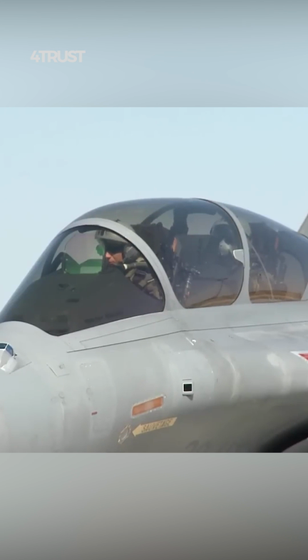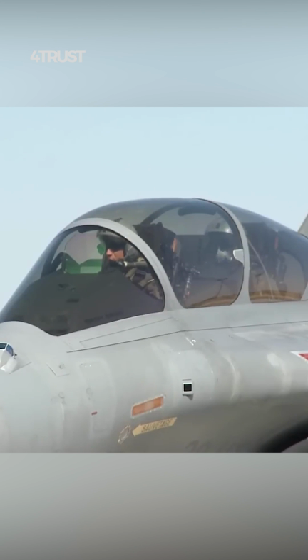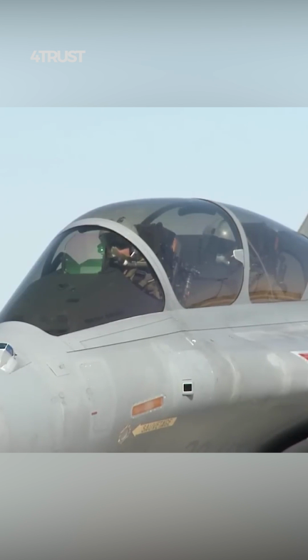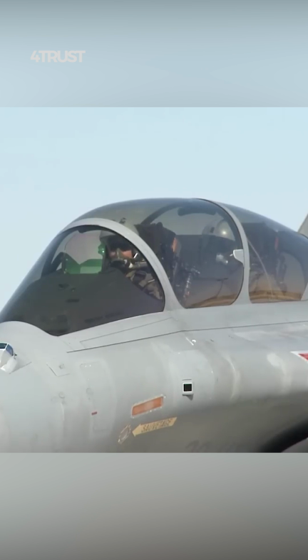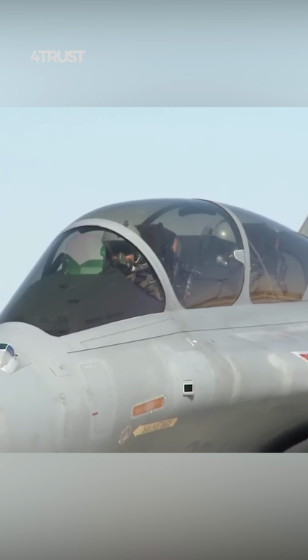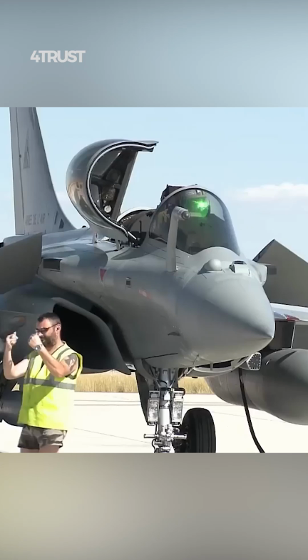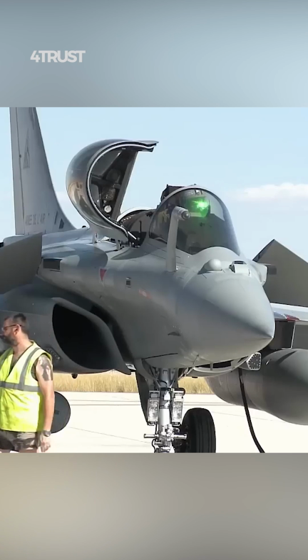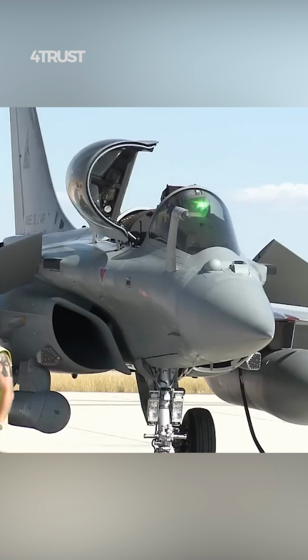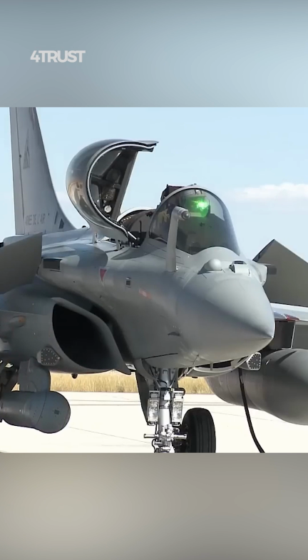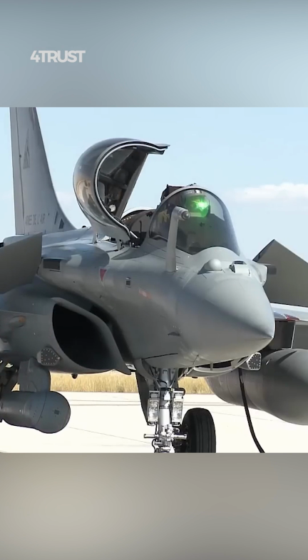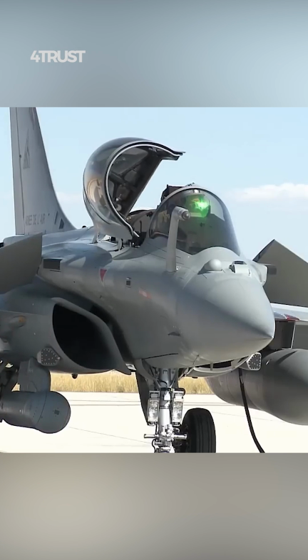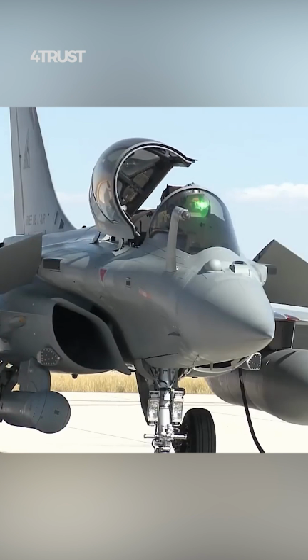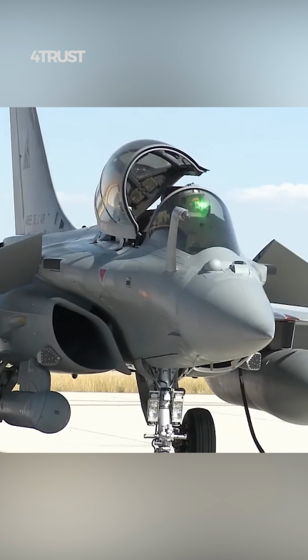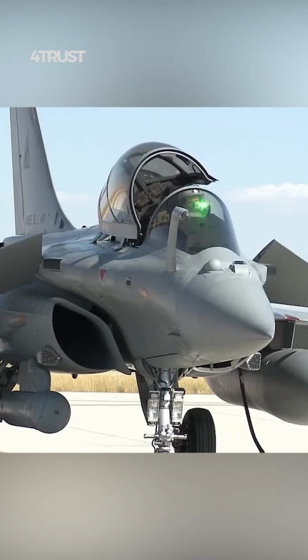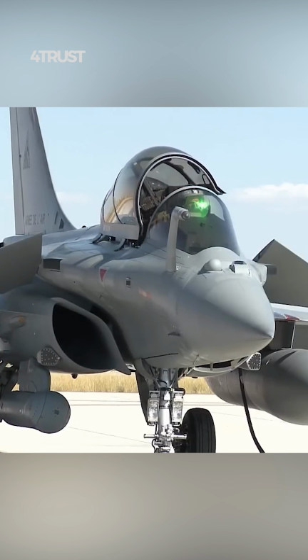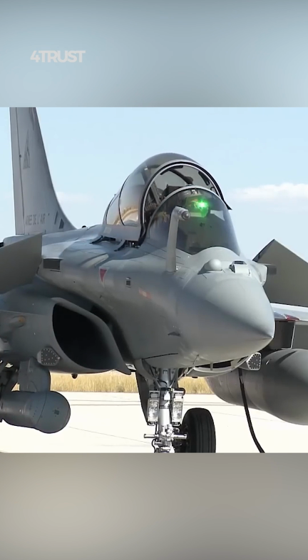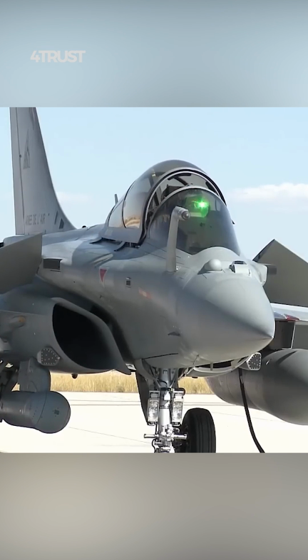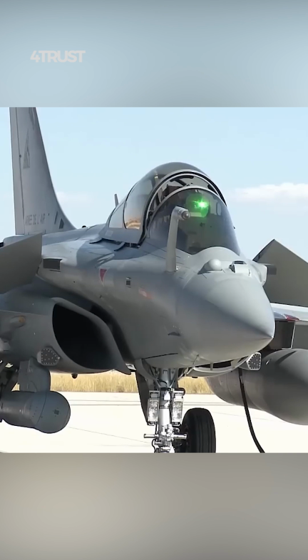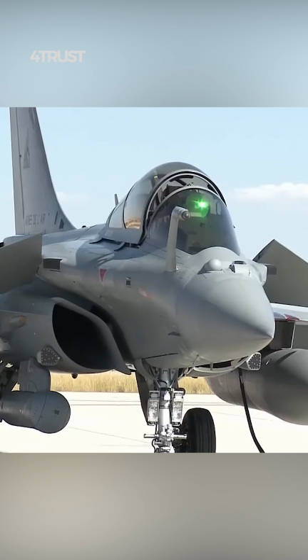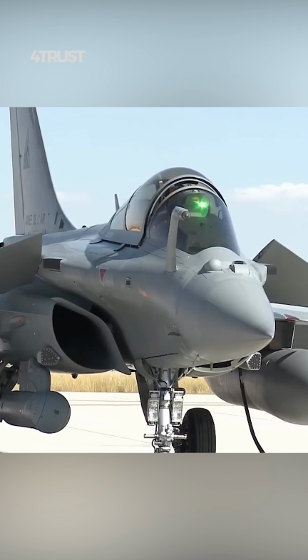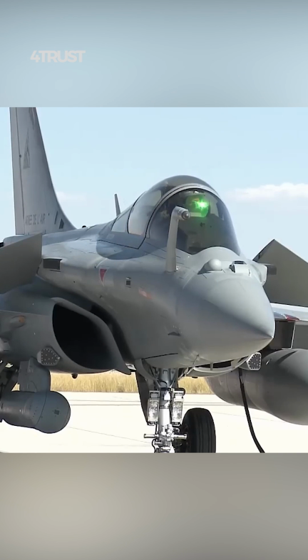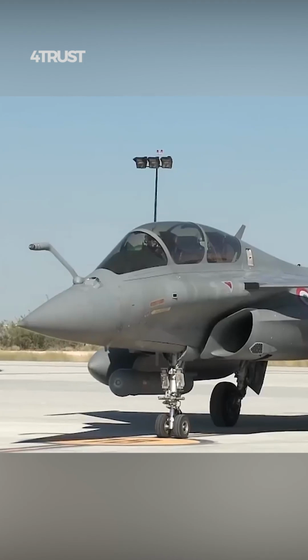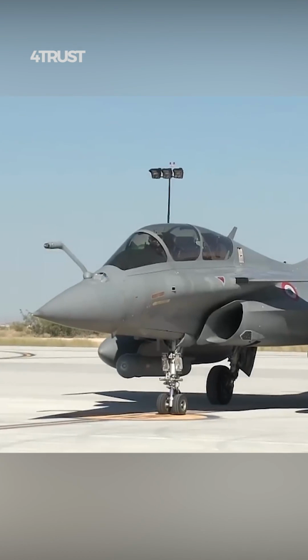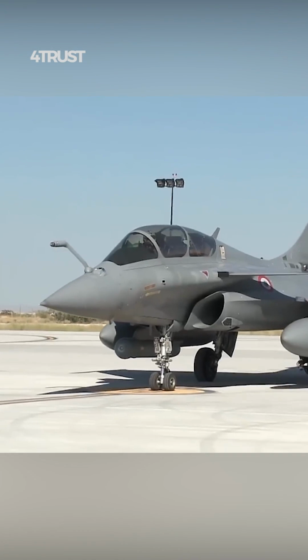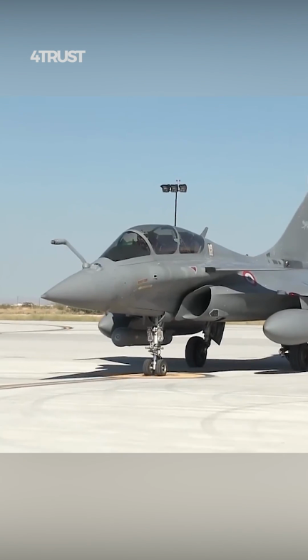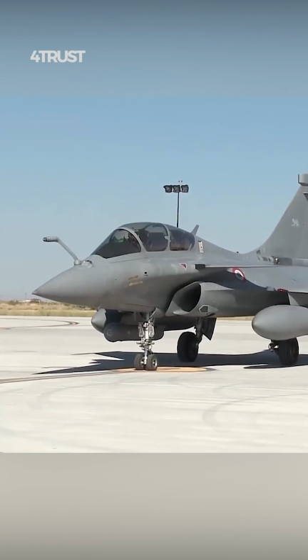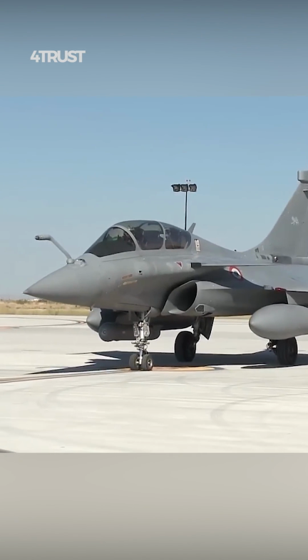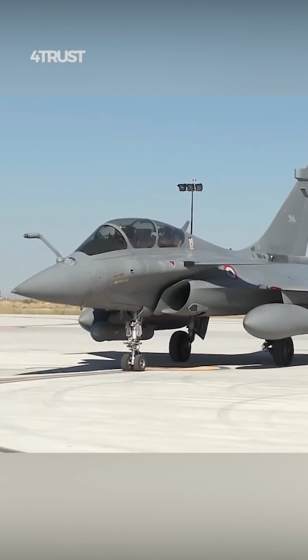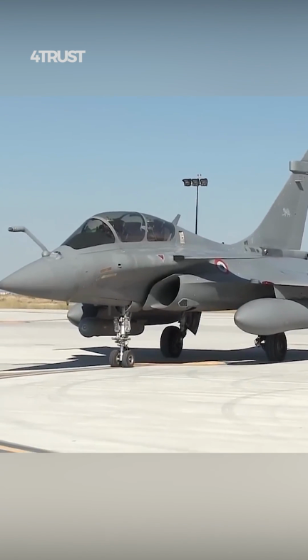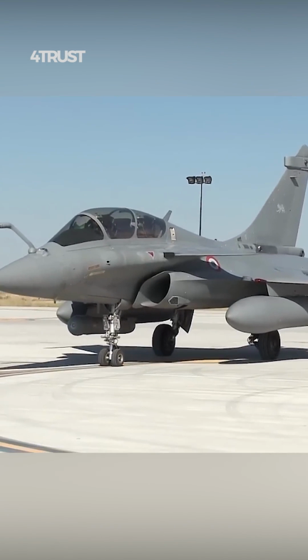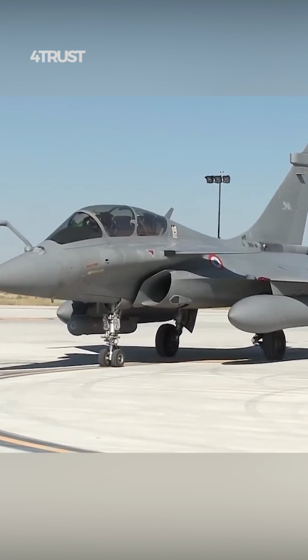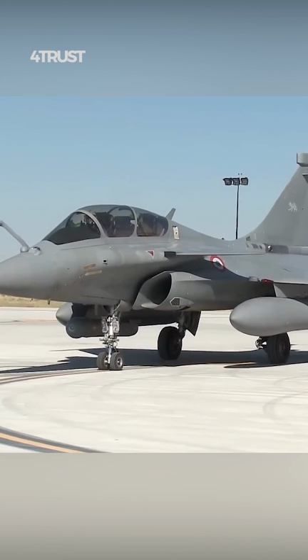The Rafale is designed to operate effectively at low altitudes, which are essential for close air support and ground attack missions. The aircraft can fly at low speeds and deliver precision strikes in complex environments.